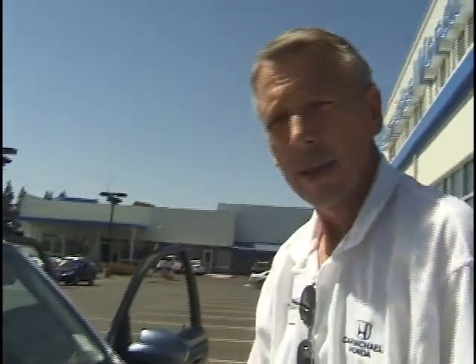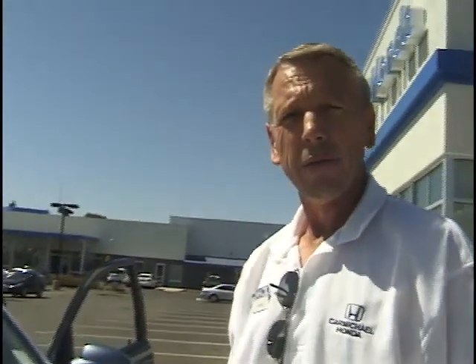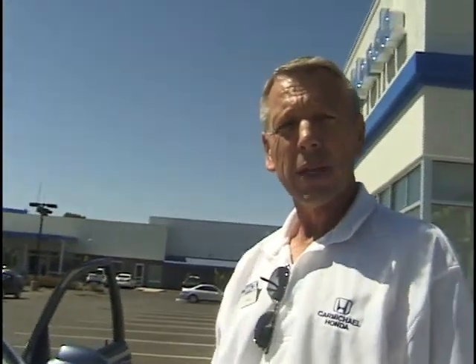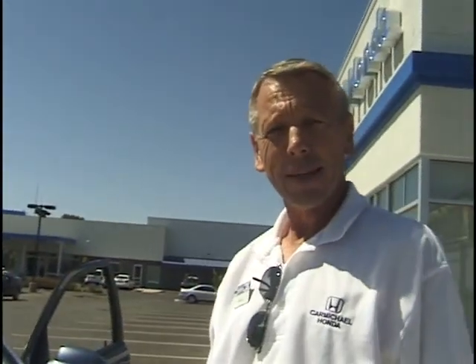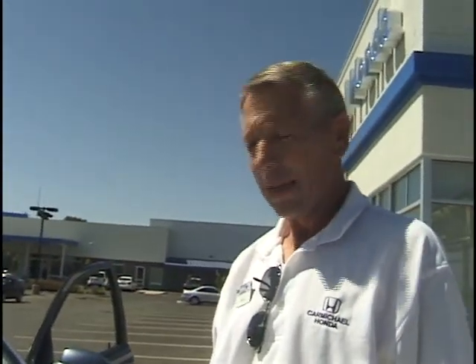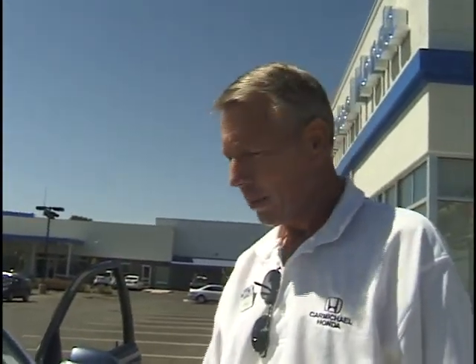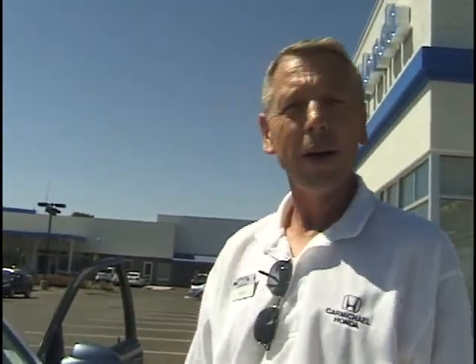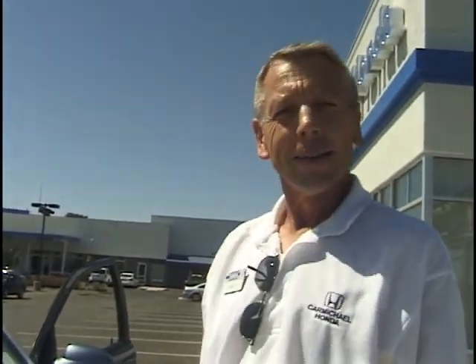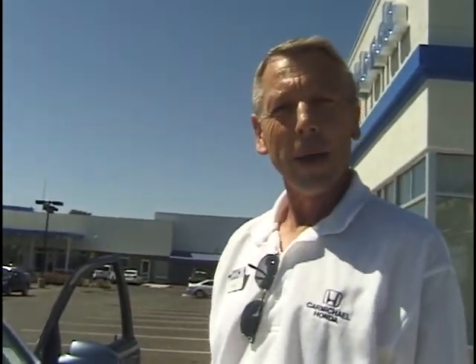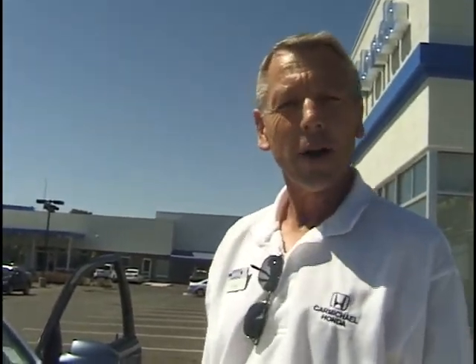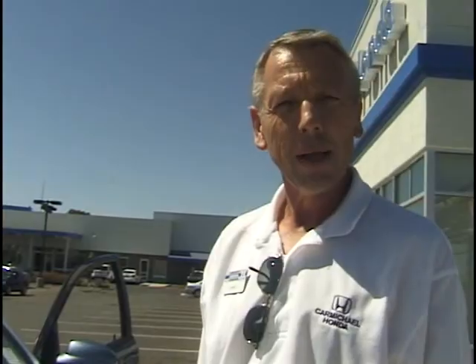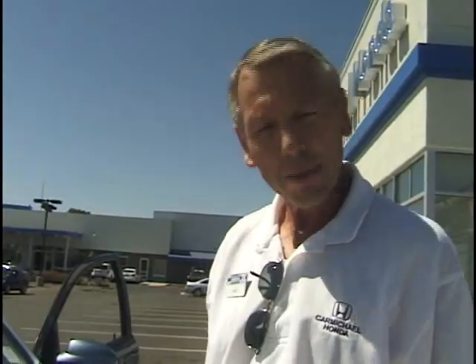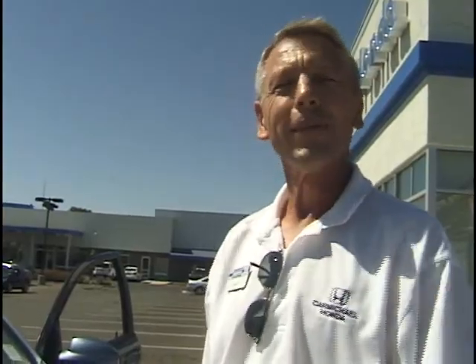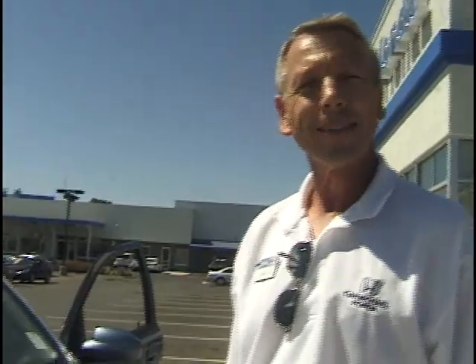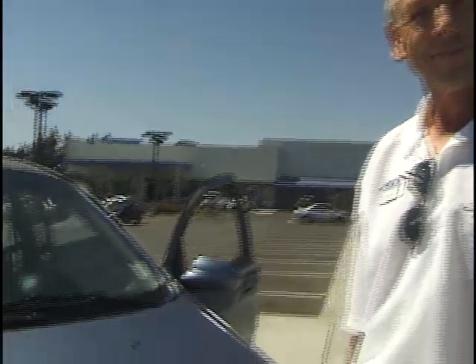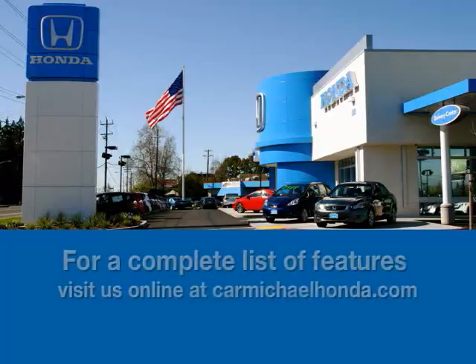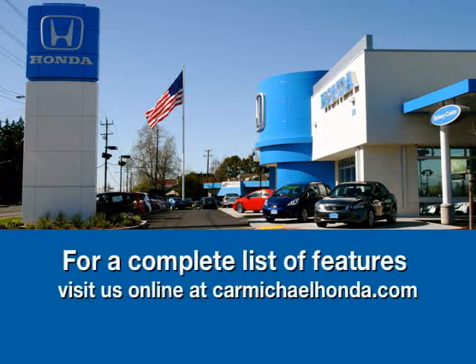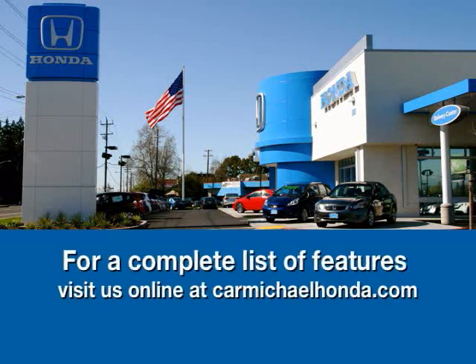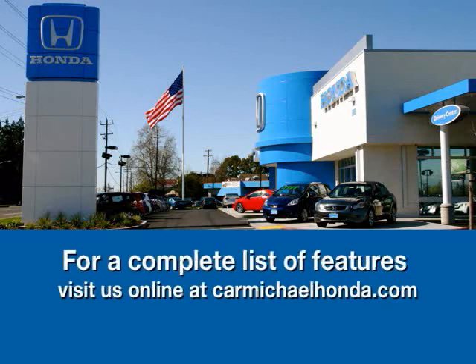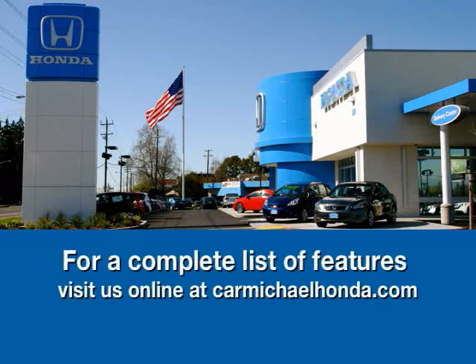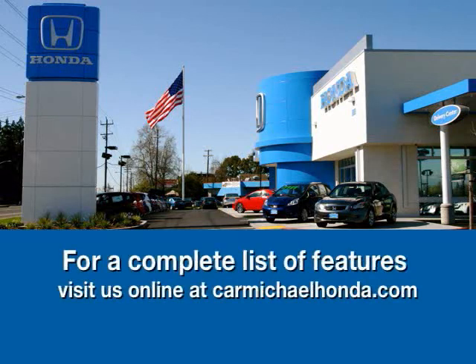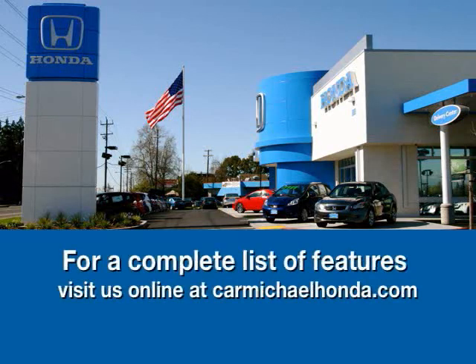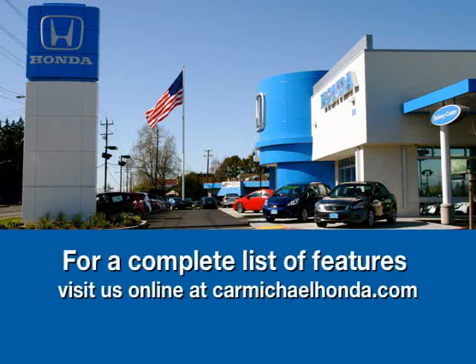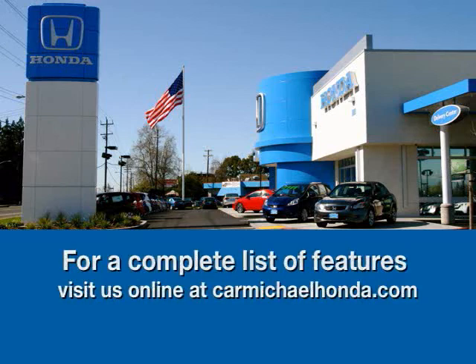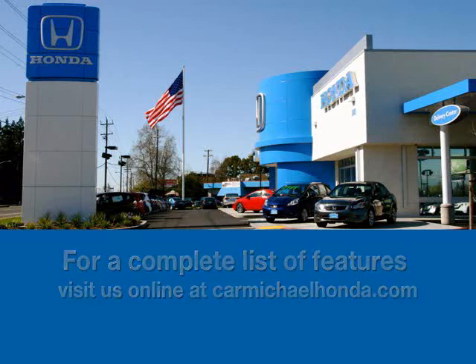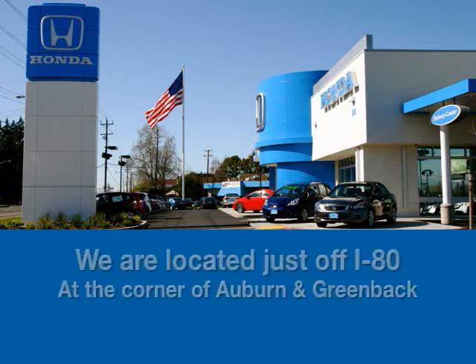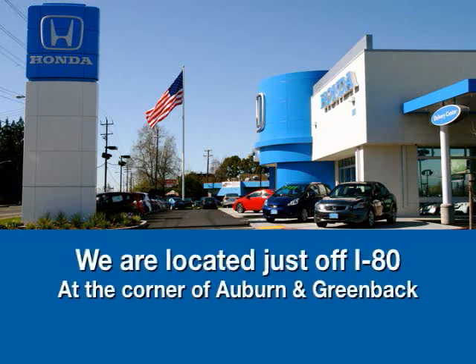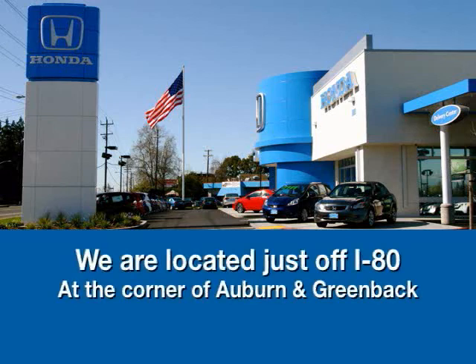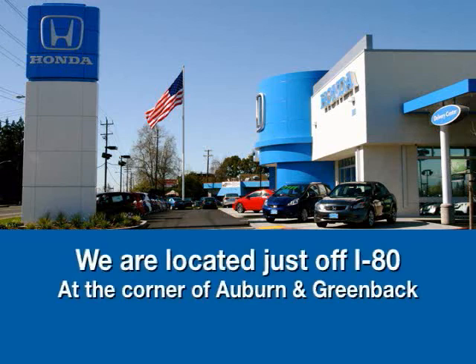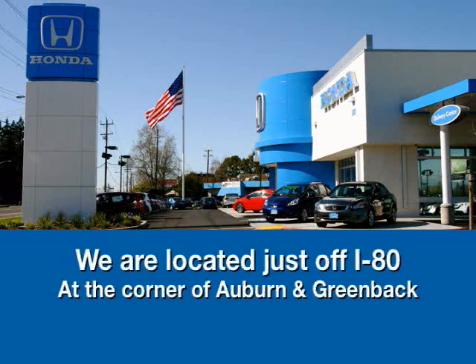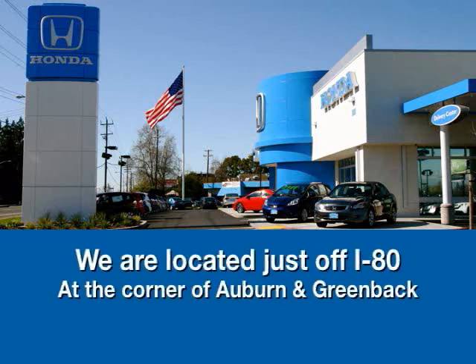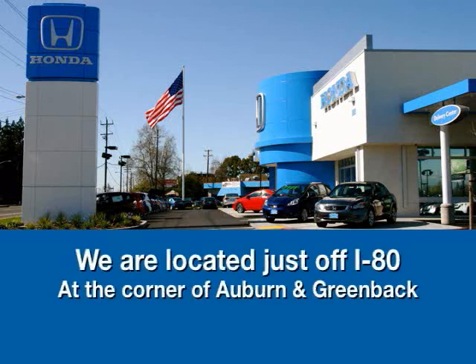Thank you for visiting us again. It's a beautiful car. I'm Henry at Carmichael Hunter. Please come visit us. To browse the rest of our inventory, check us out at carmichaelhunter.com or stop by. We're right on the I-80 on the corner of Auburn and Greenback.